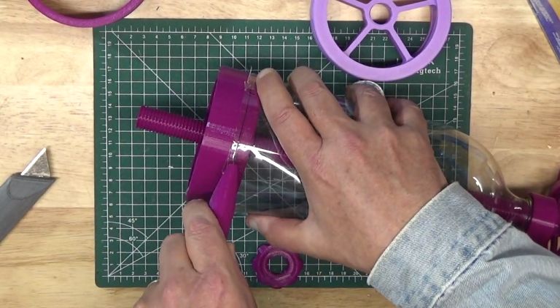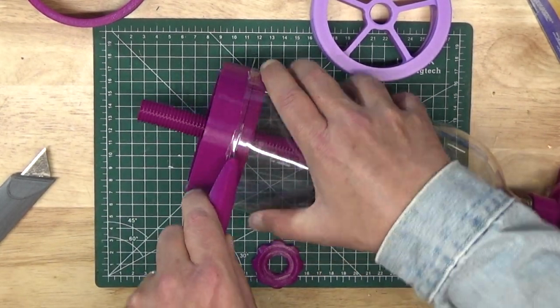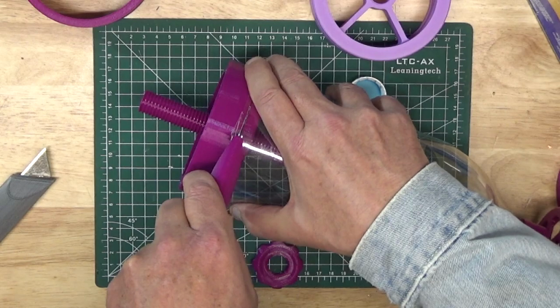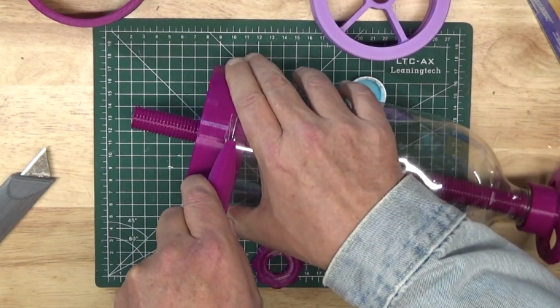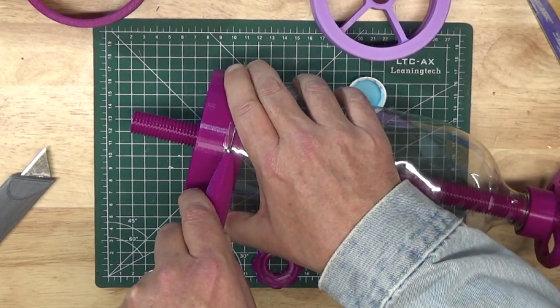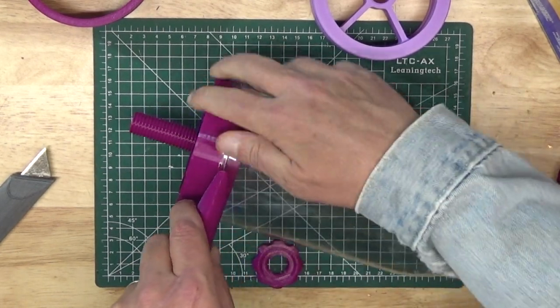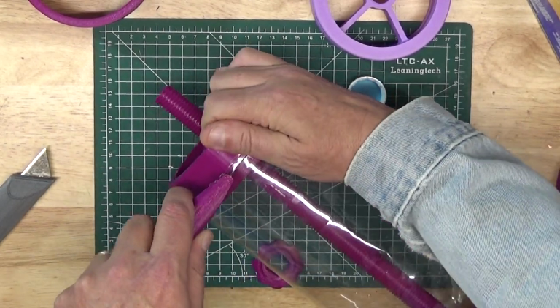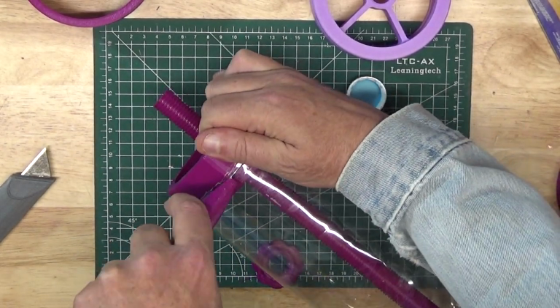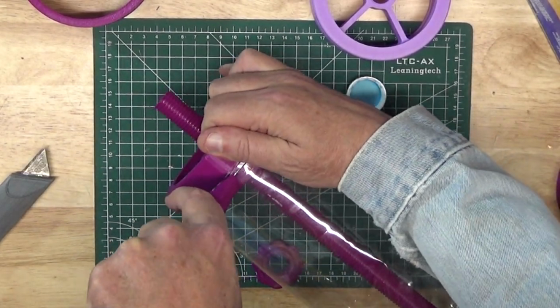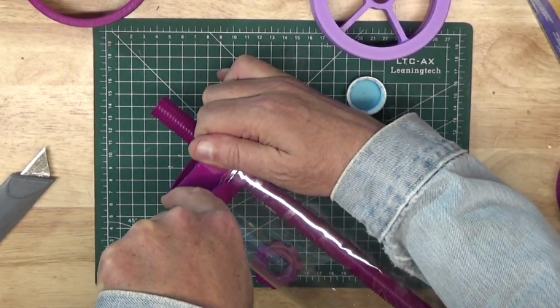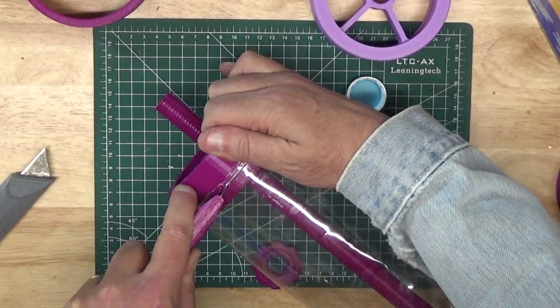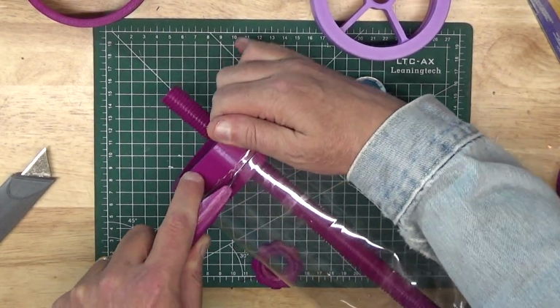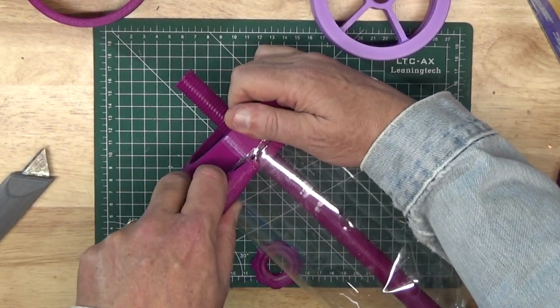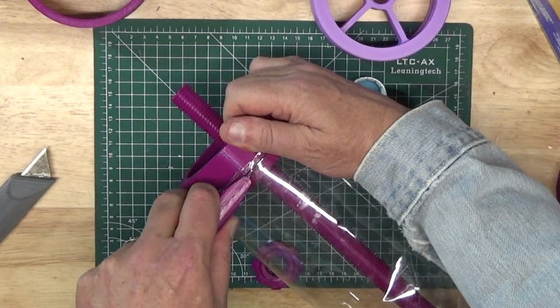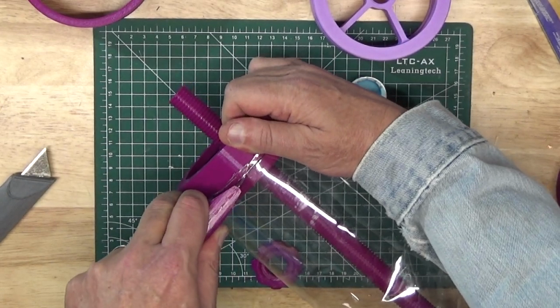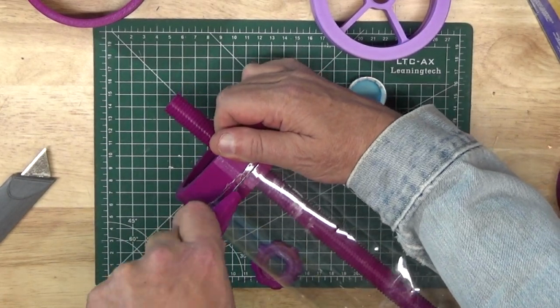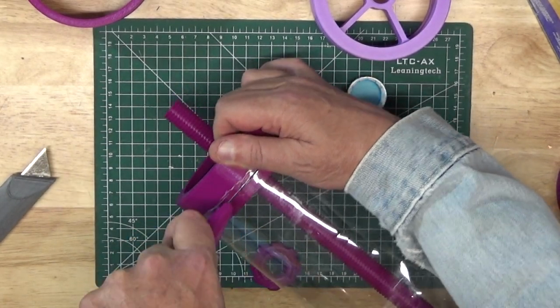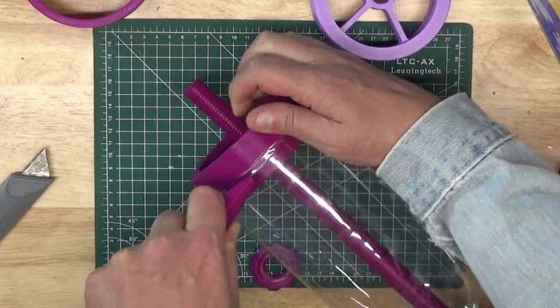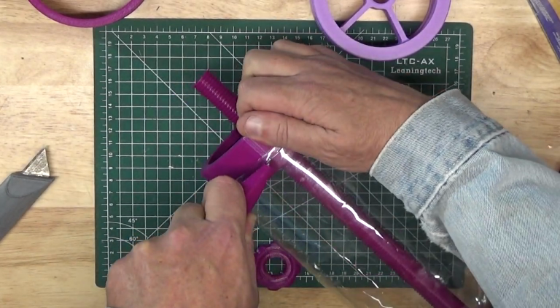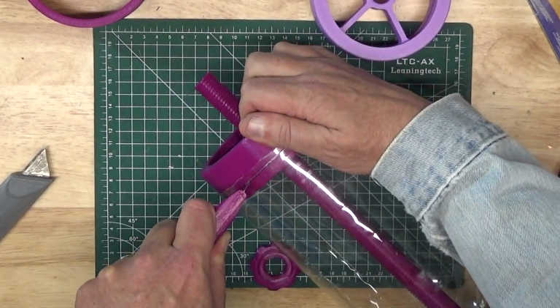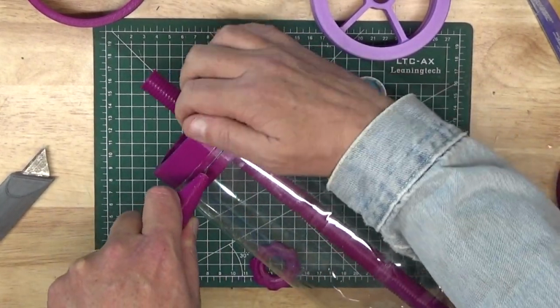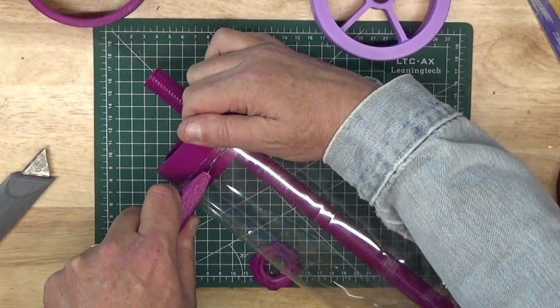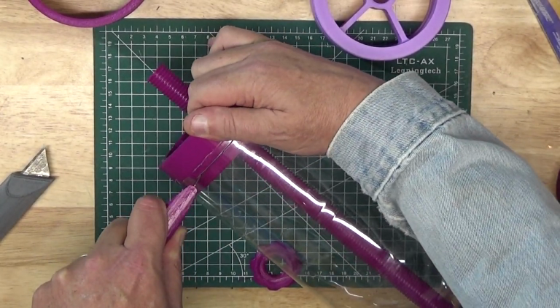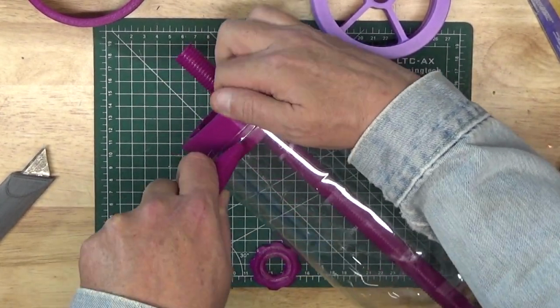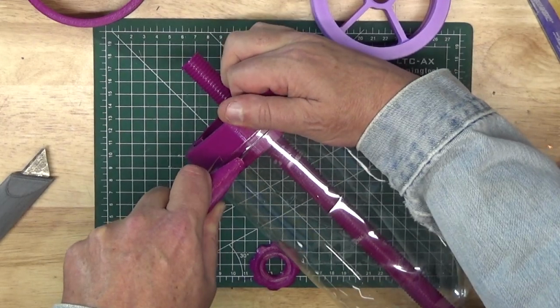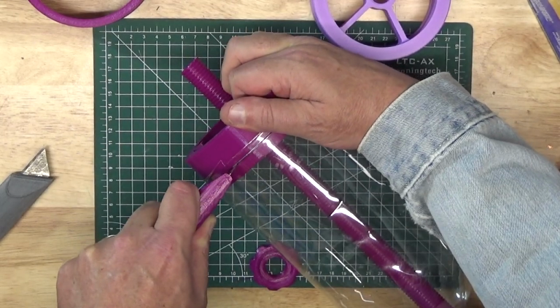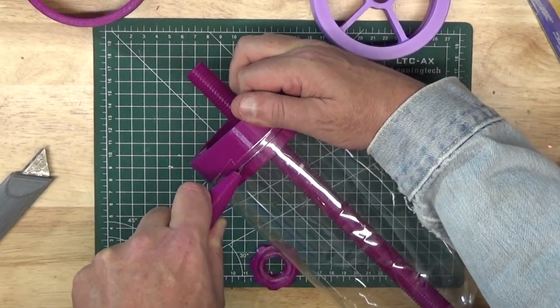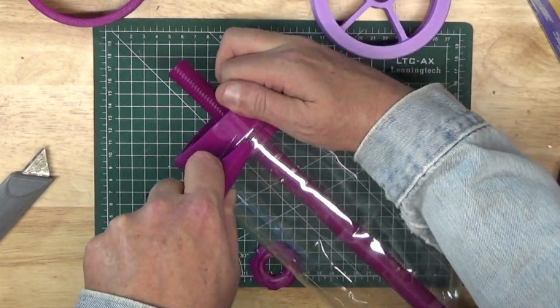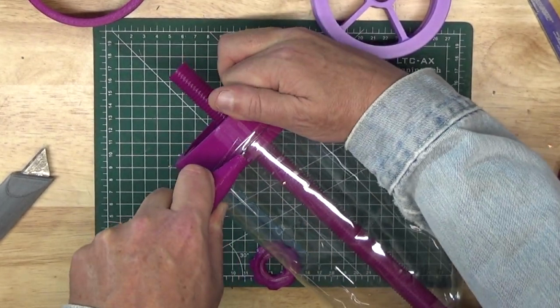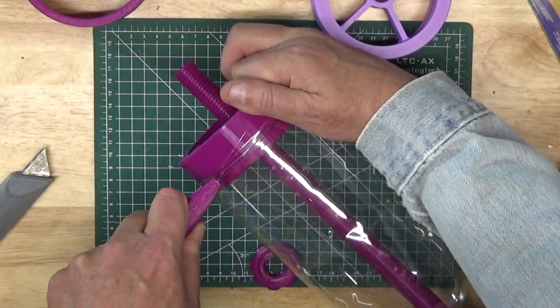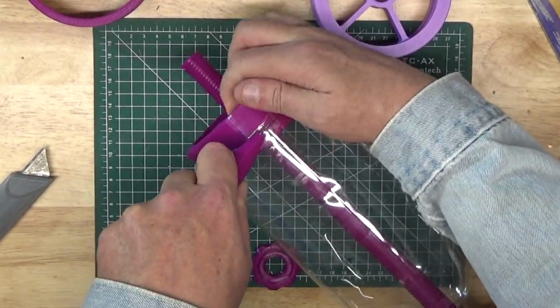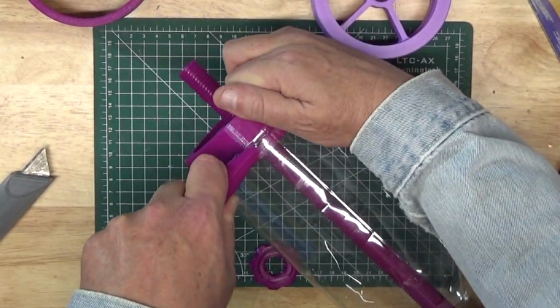In fact, for this application they're actually easier to cut with, because once you've inserted the blade in the bottle, you just push down until the curved back of the blade is resting in the groove, and as you rotate the bottle or turn the knife, you maintain a good cutting angle for the plastic.